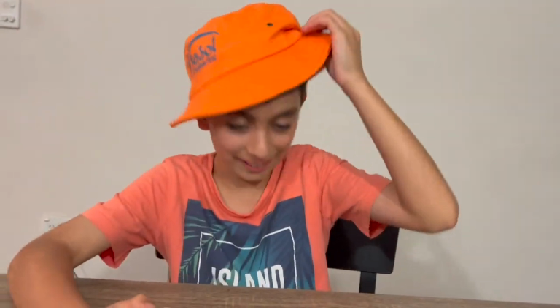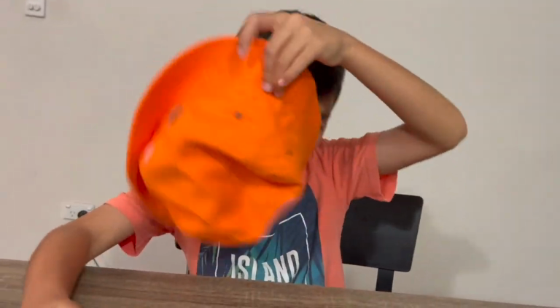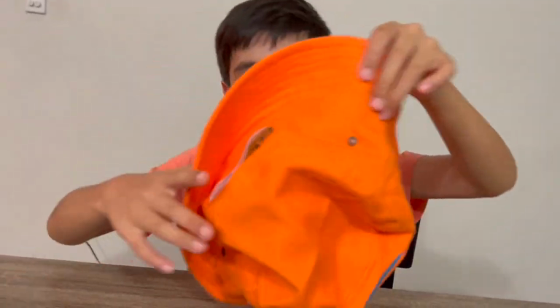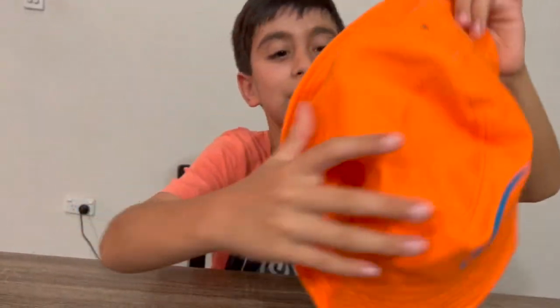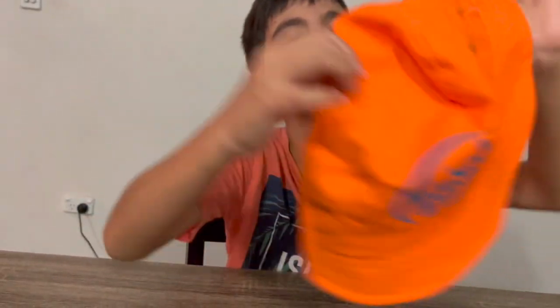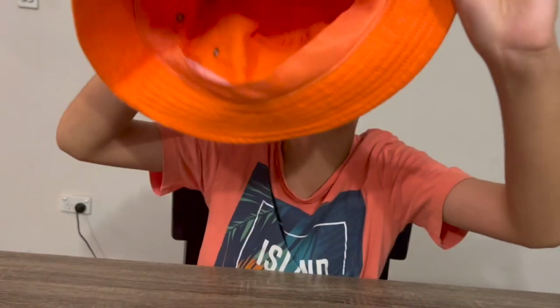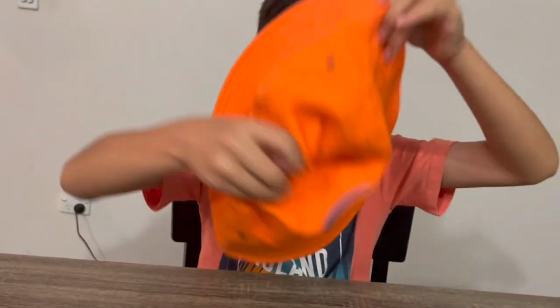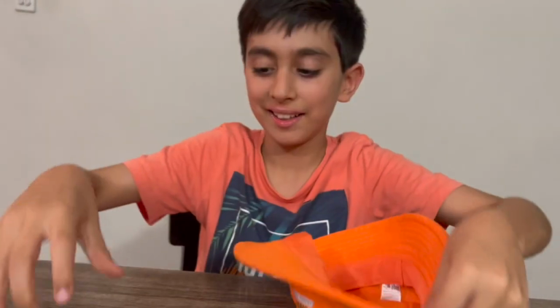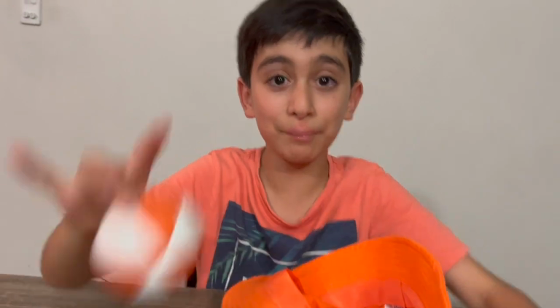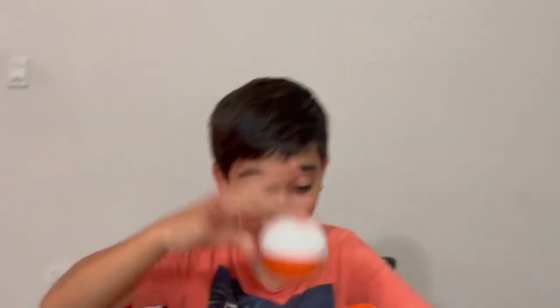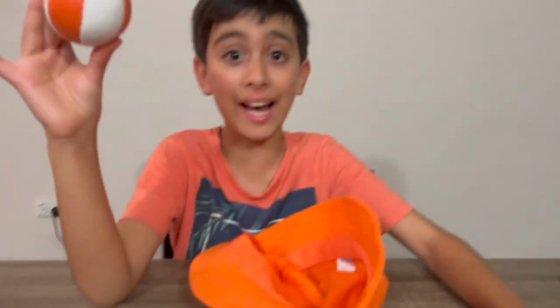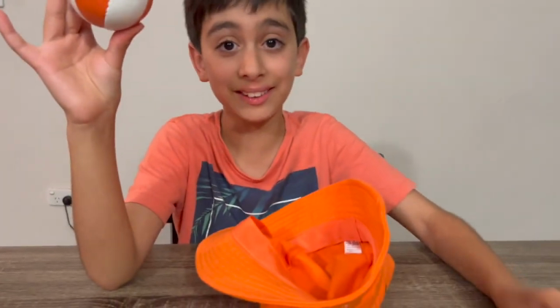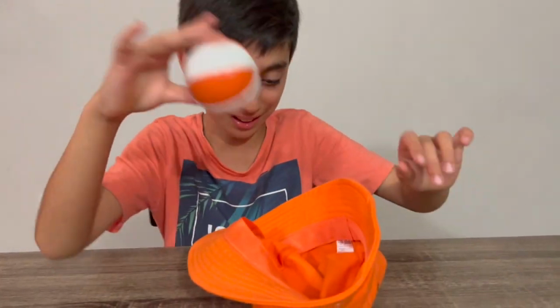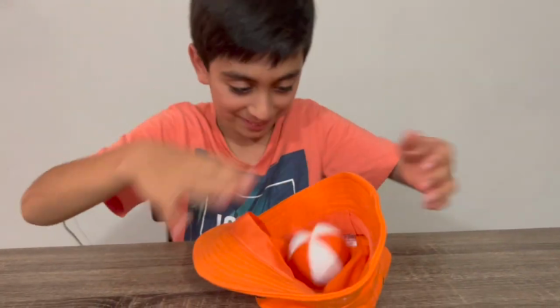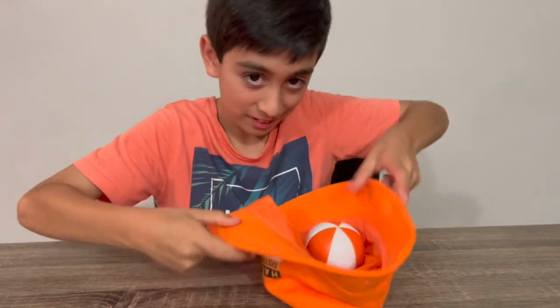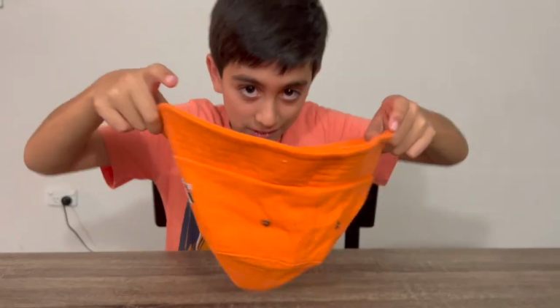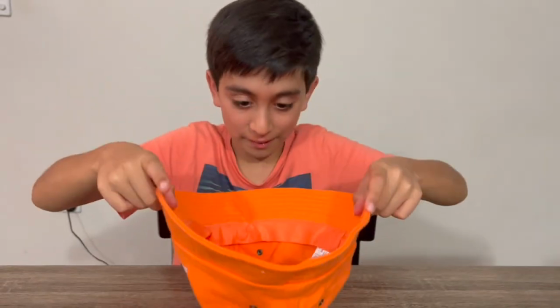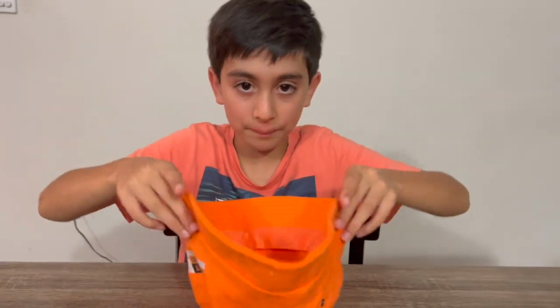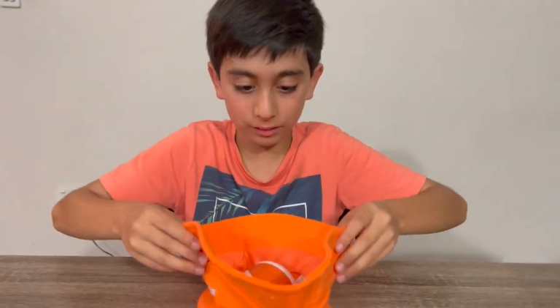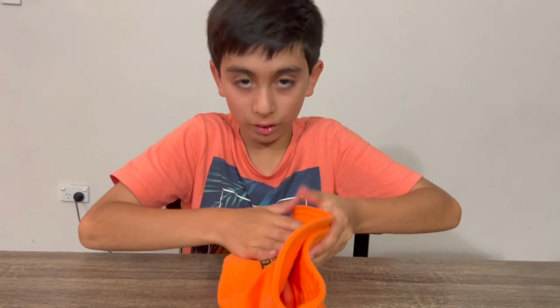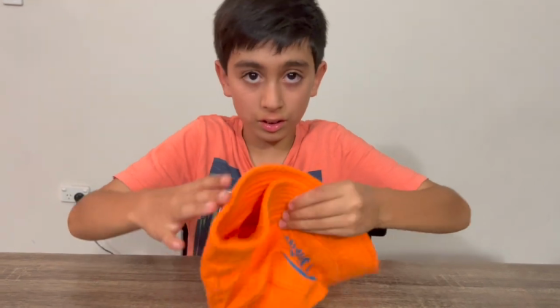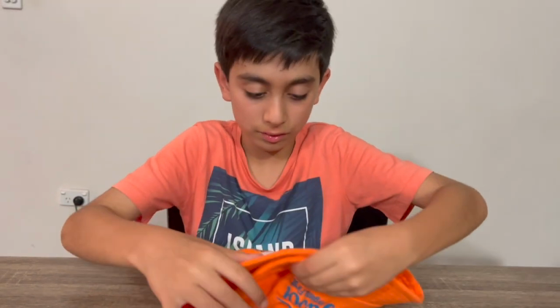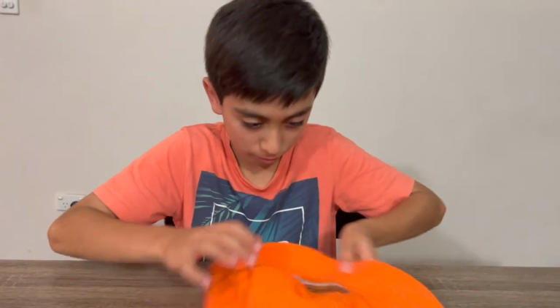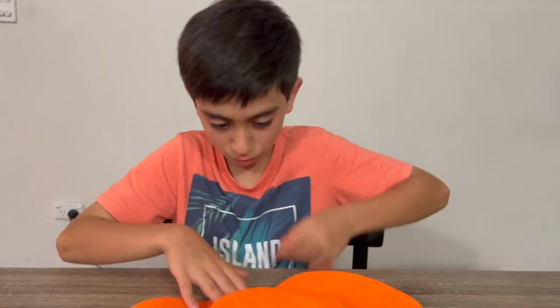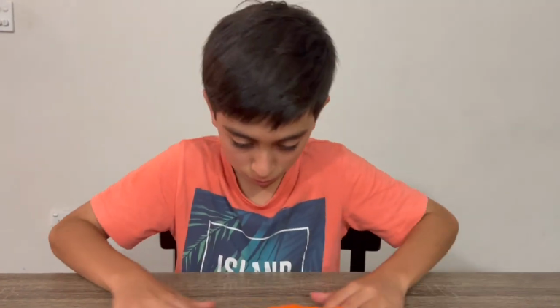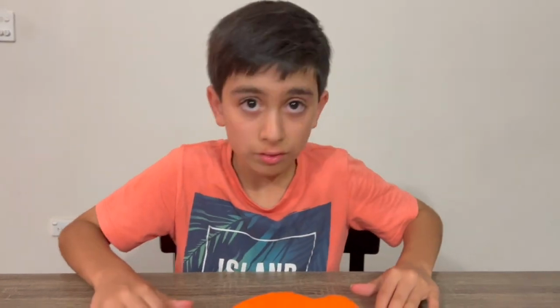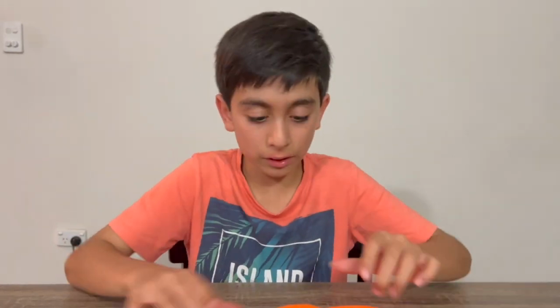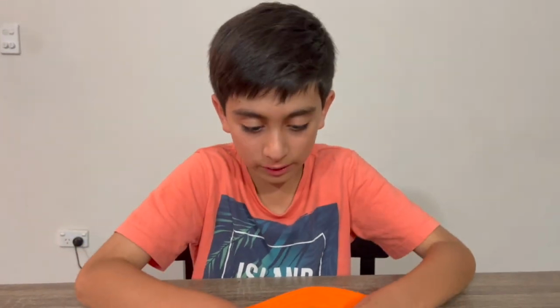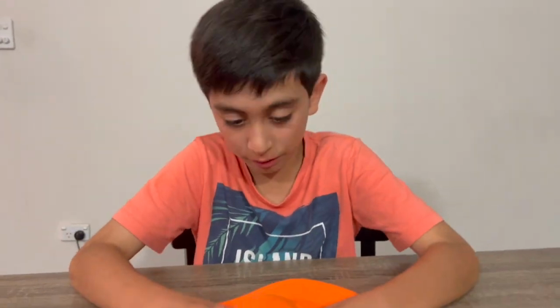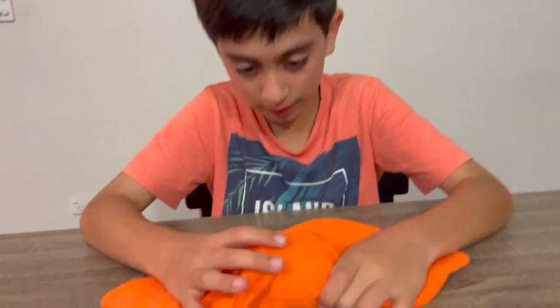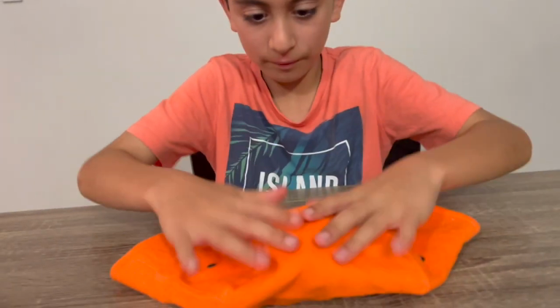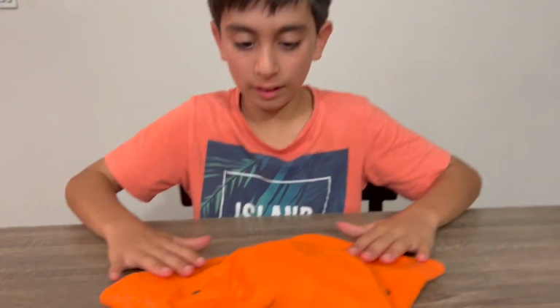Okay, take that — nothing's in there. I'm gonna put the ball in there and it will disappear. All right, don't look. Okay, so the ball's in there, you can see. Okay.